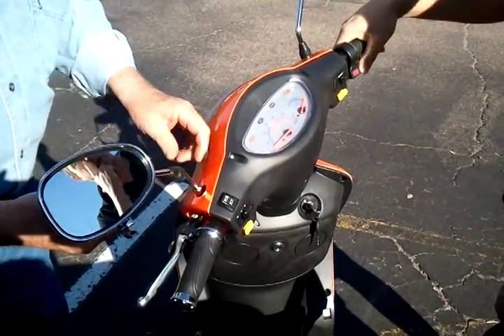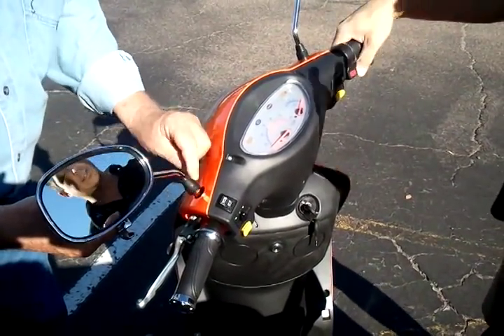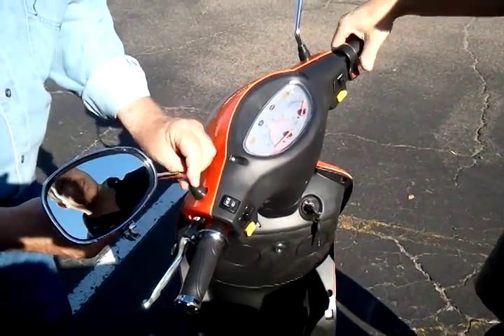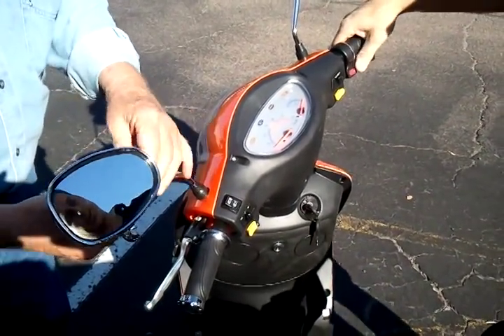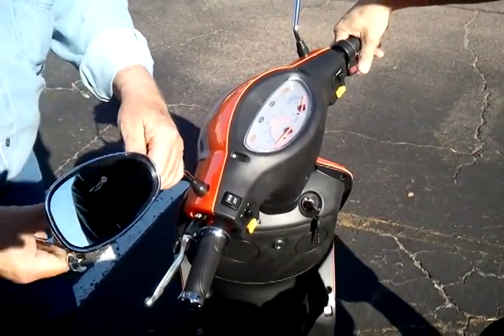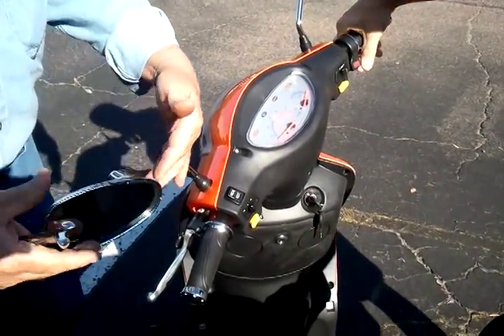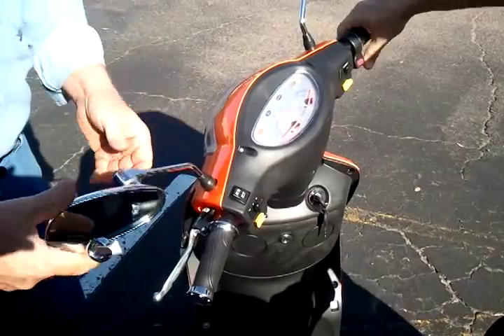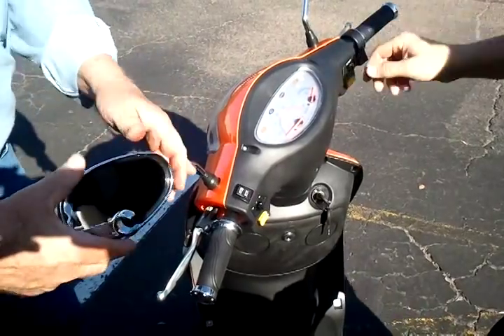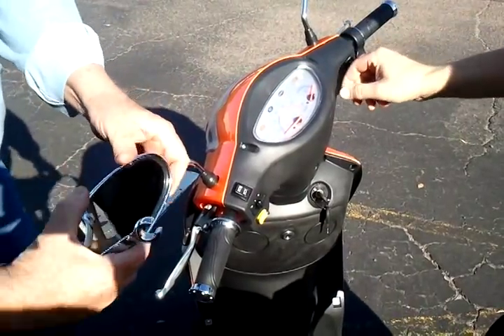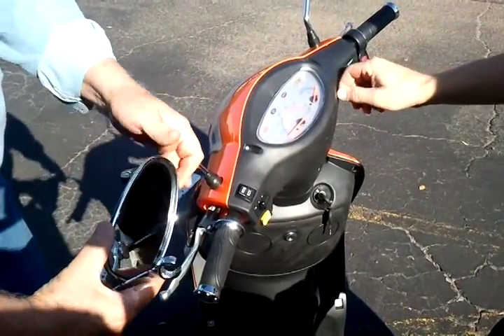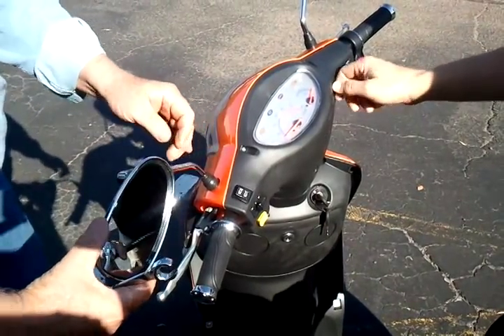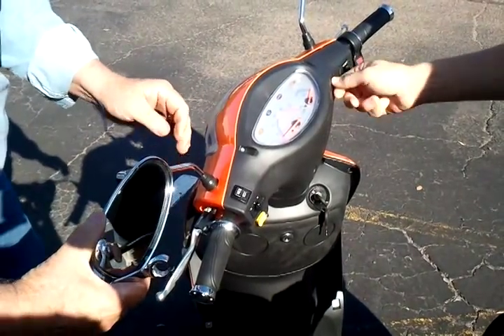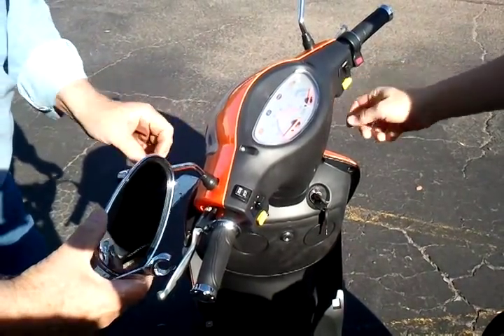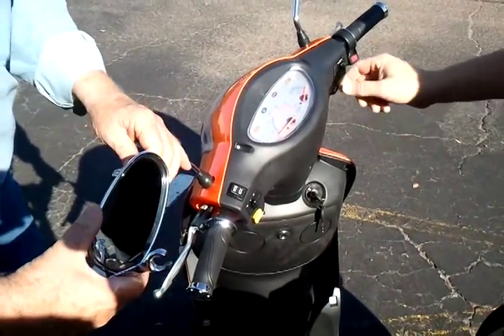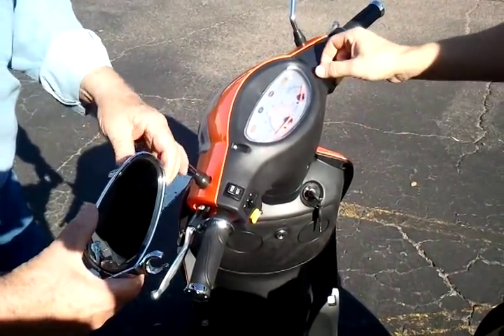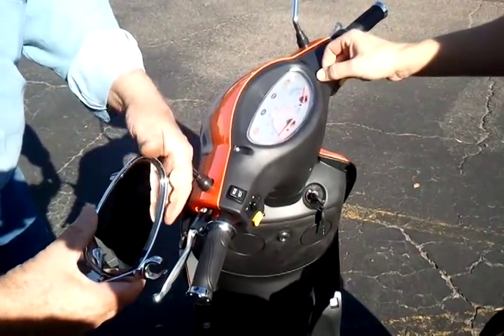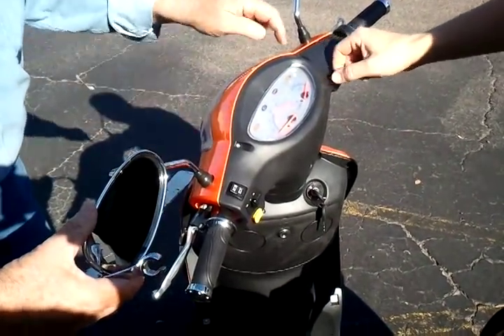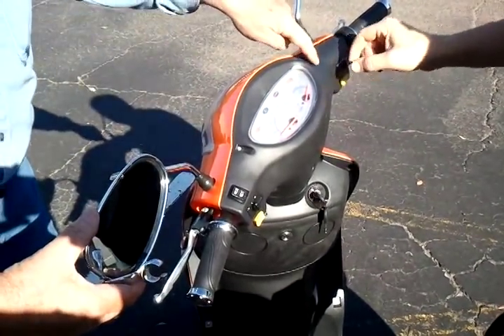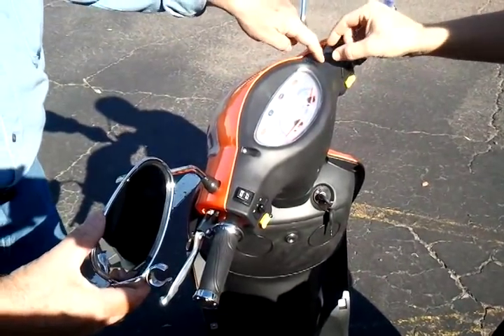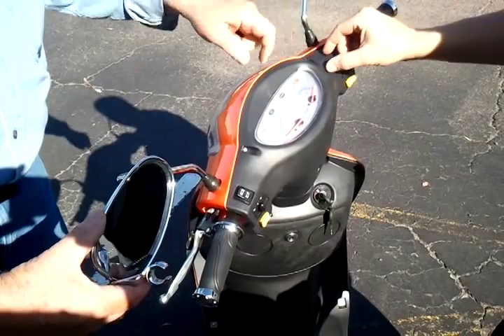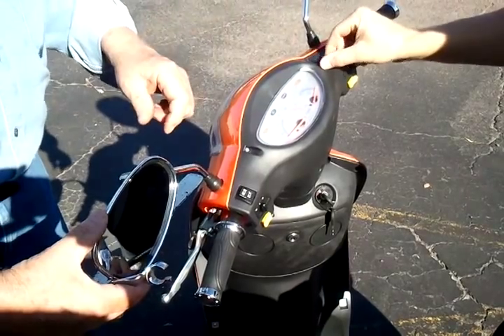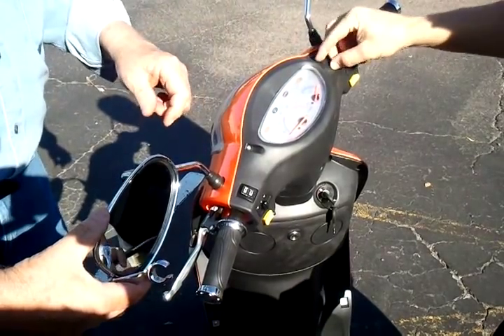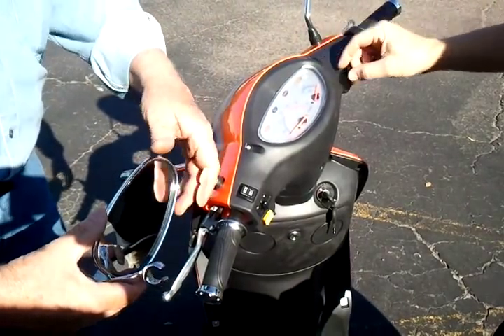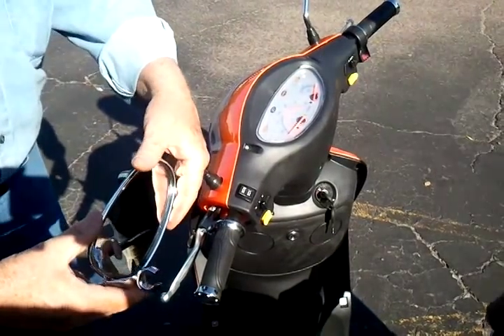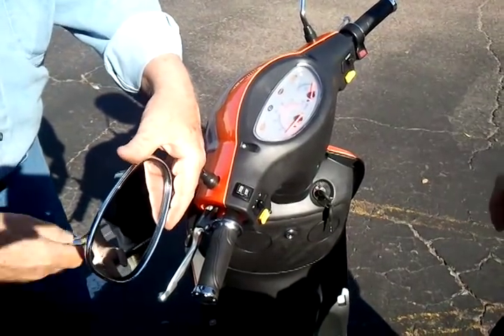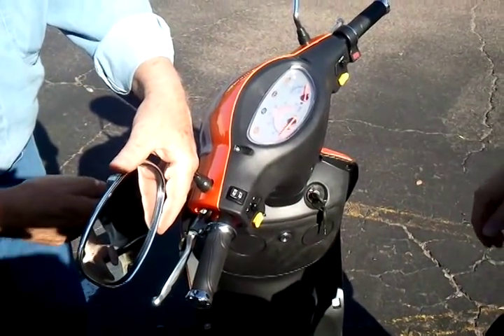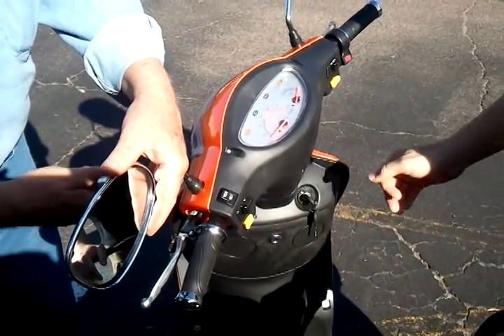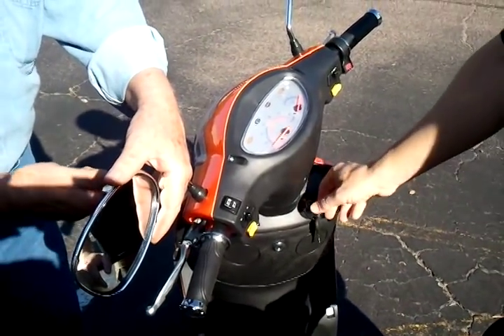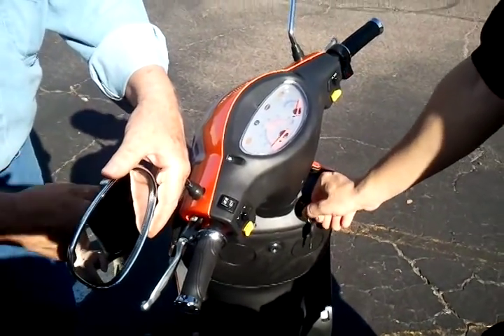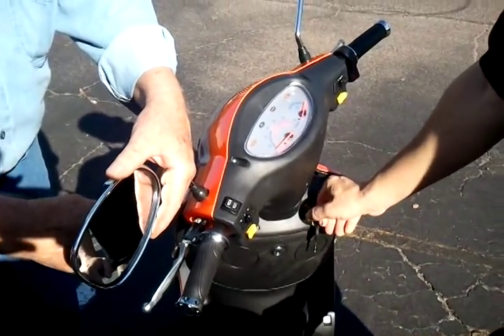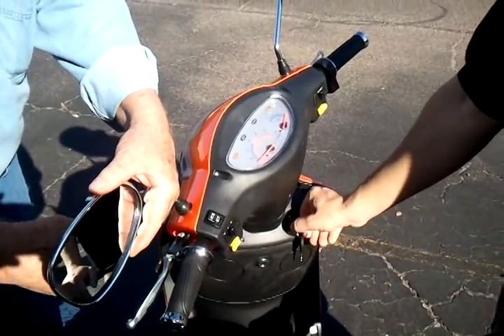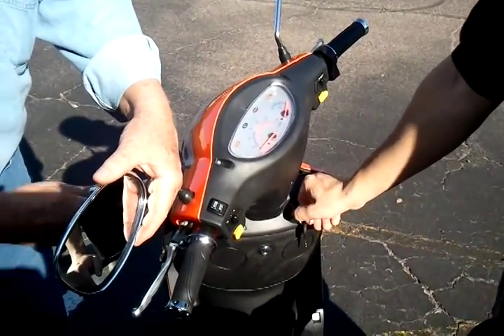Scott mentioned the new shipment coming in will have the speed knob. Where's the speed knob going to be? You're going to be able to turn it up and down. It's also got the alarm built in.